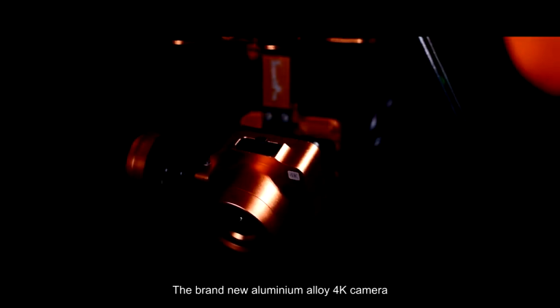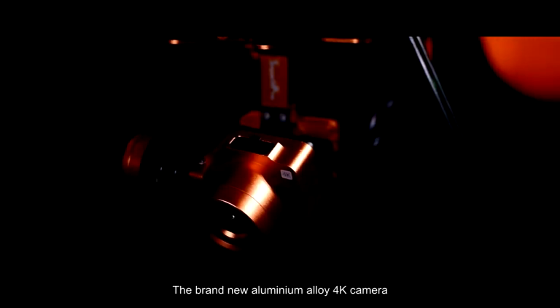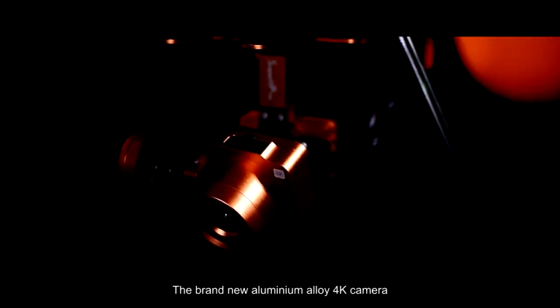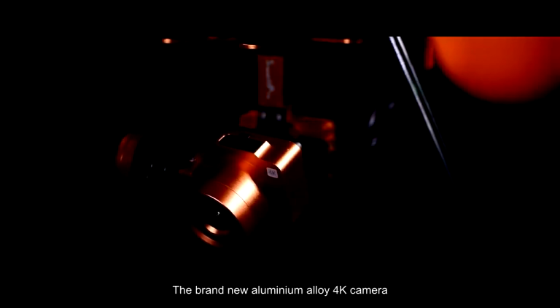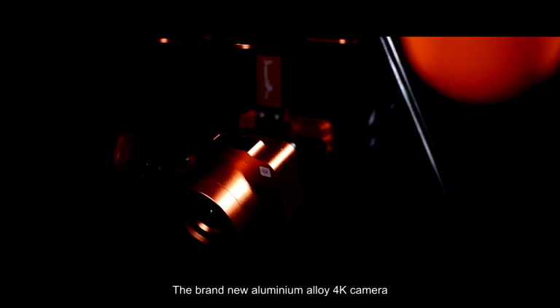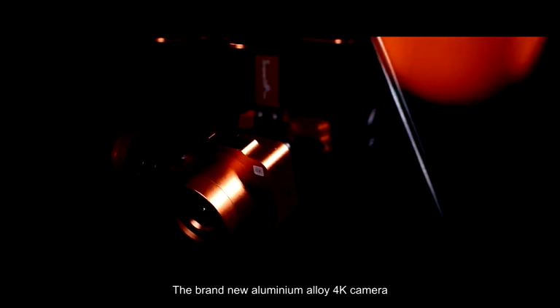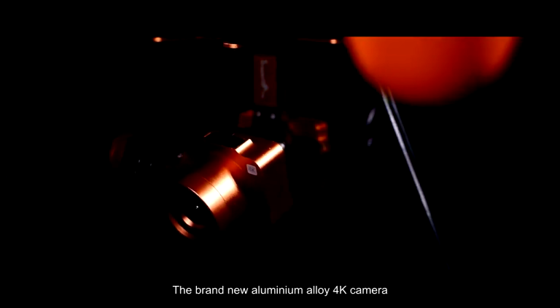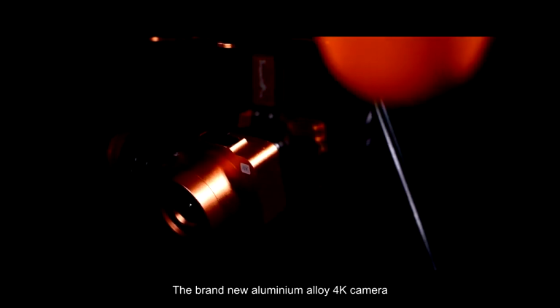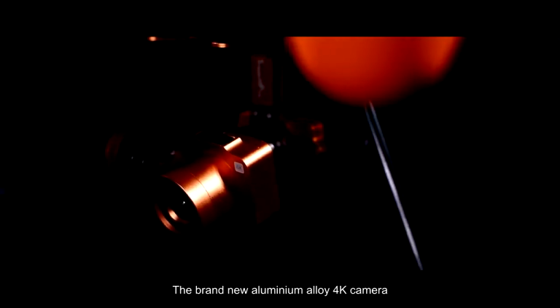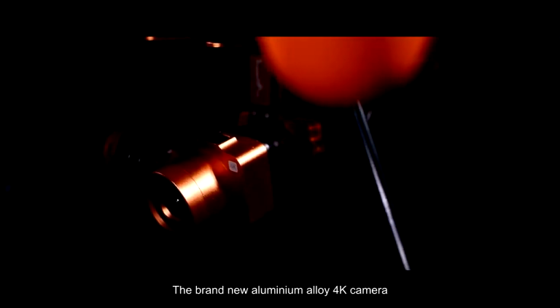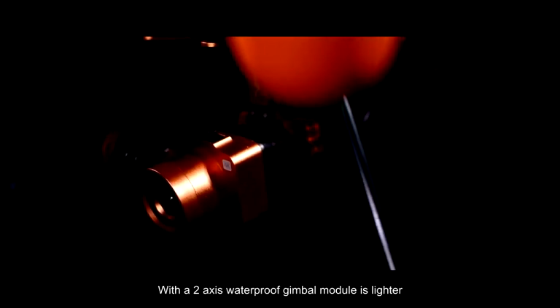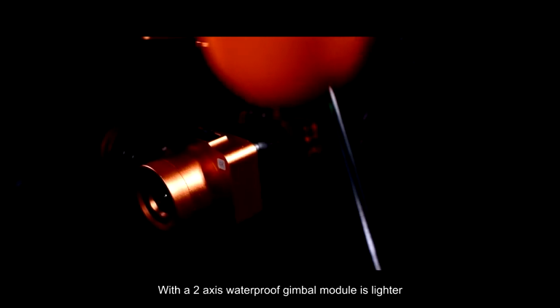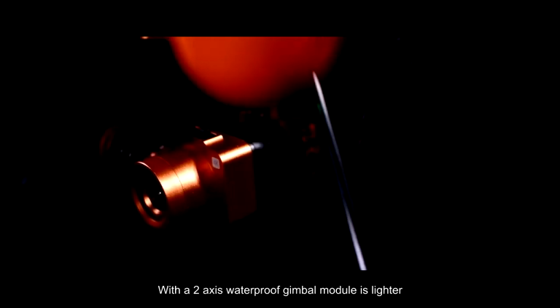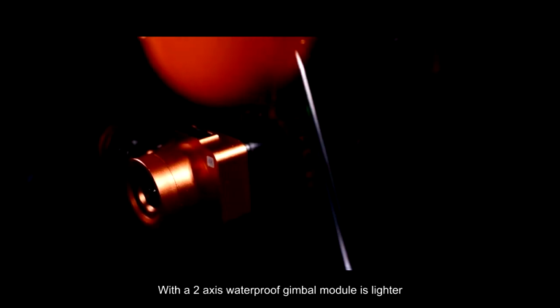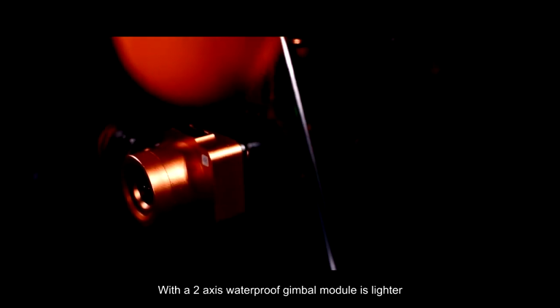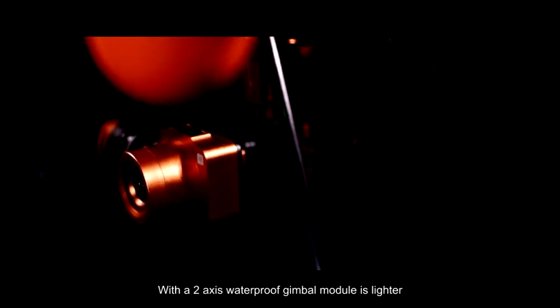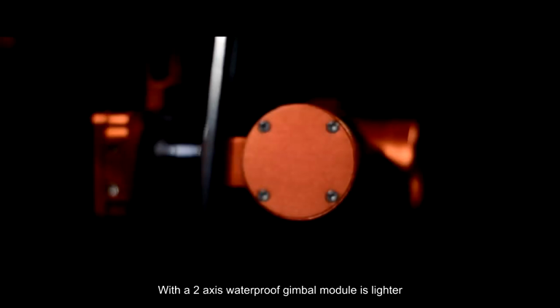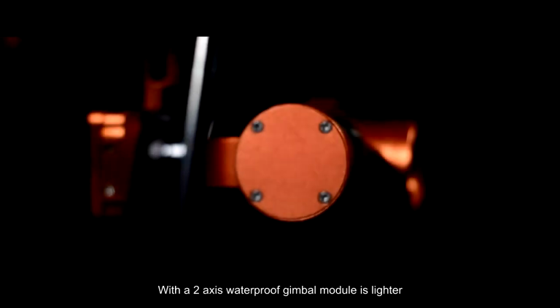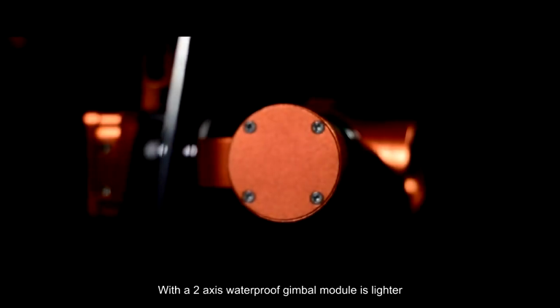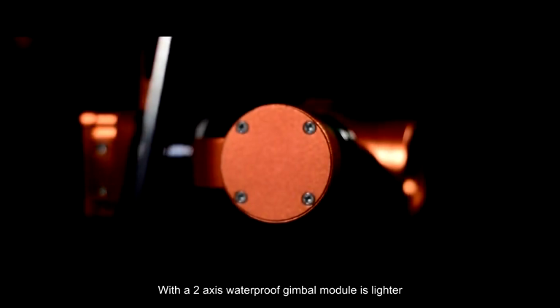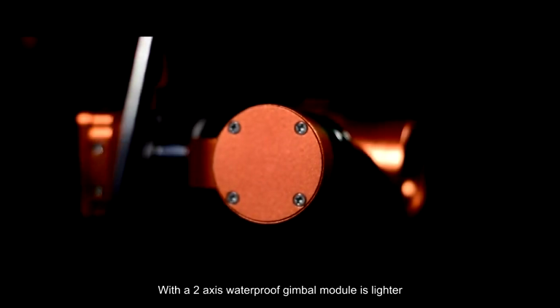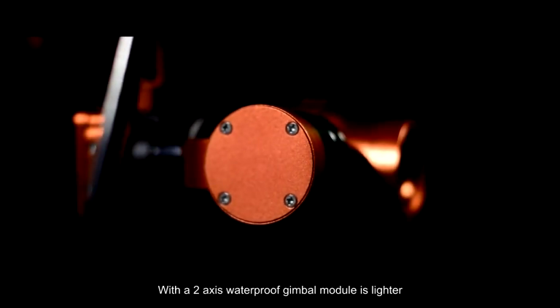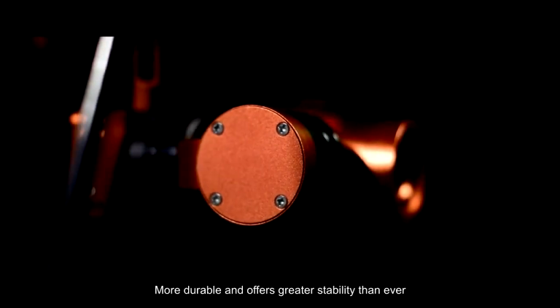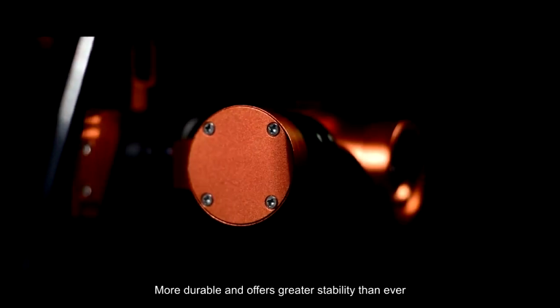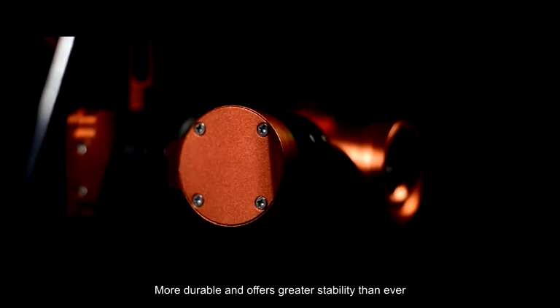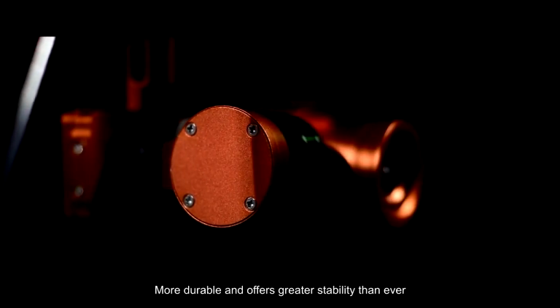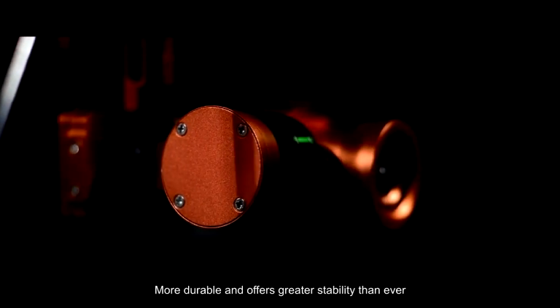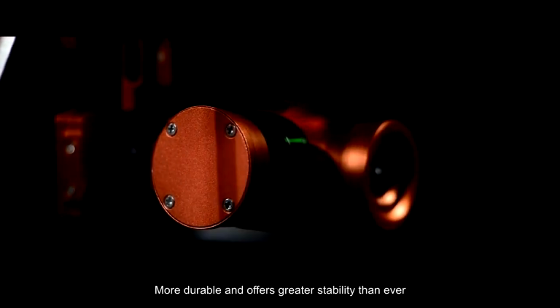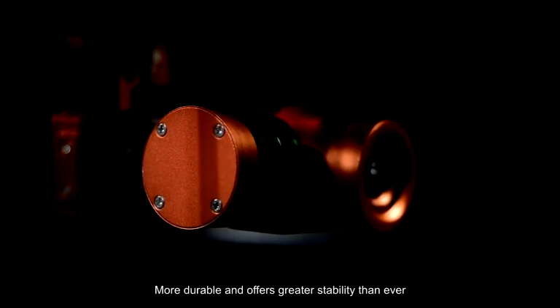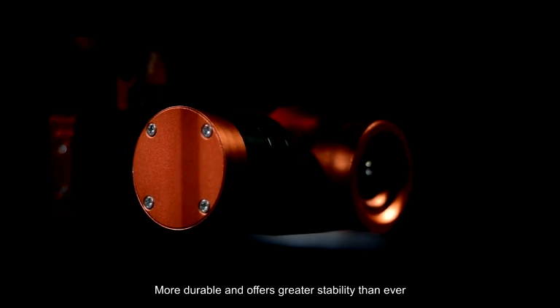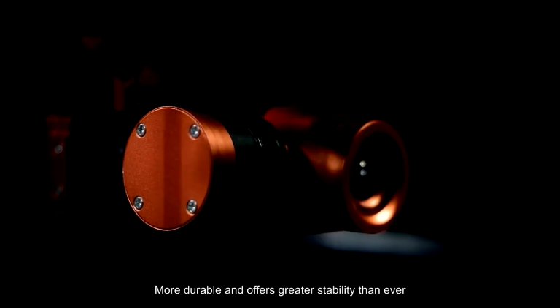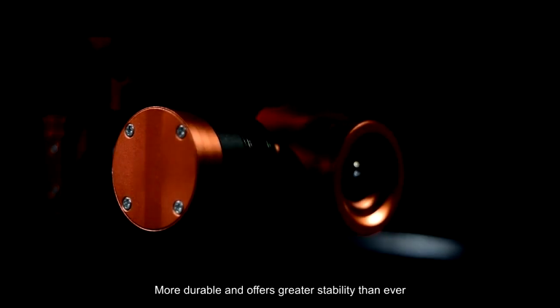The brand new aluminum alloy 4K camera with a 2-axis waterproof gimbal module is lighter, more durable and offers greater stability than ever.